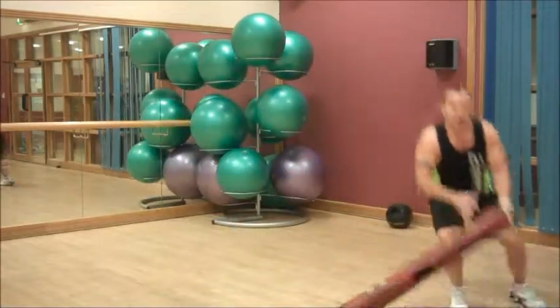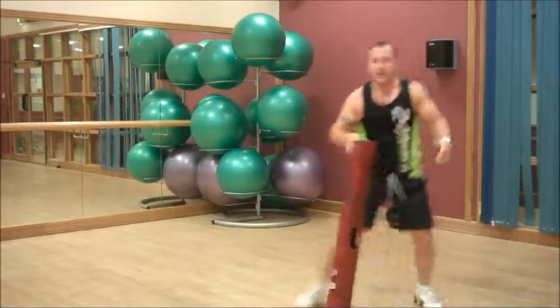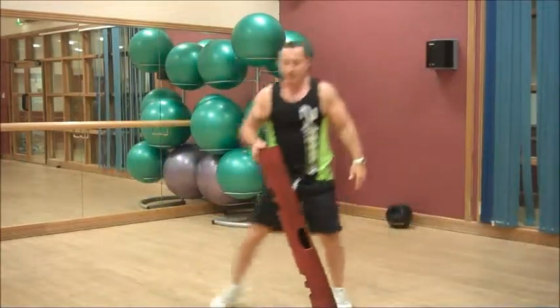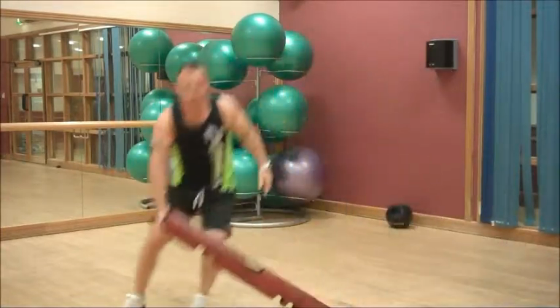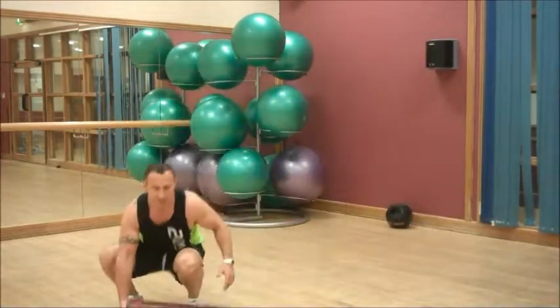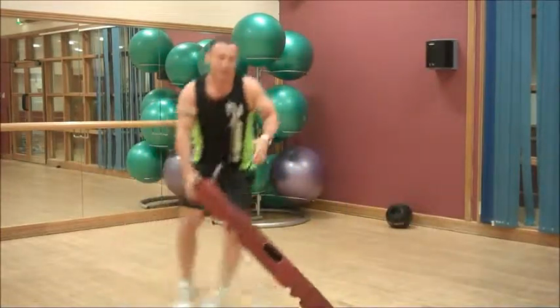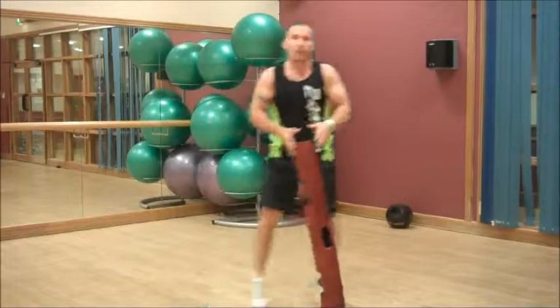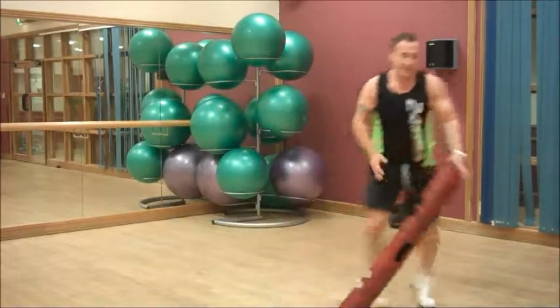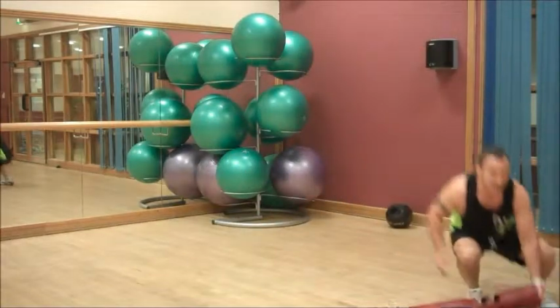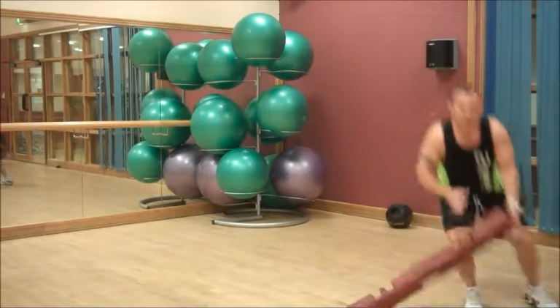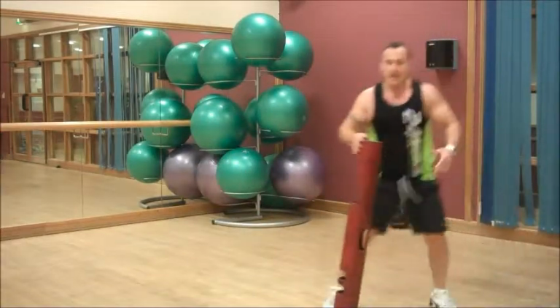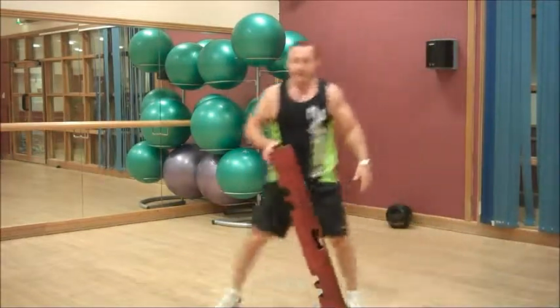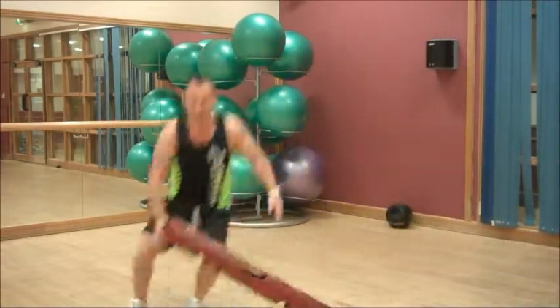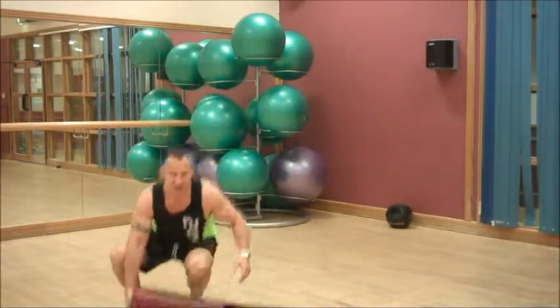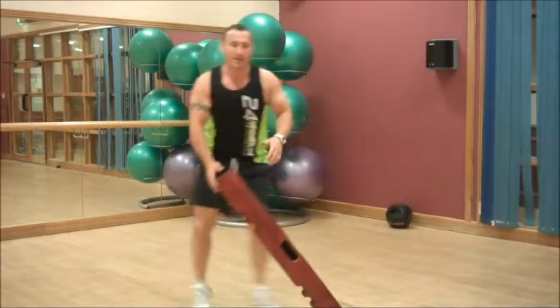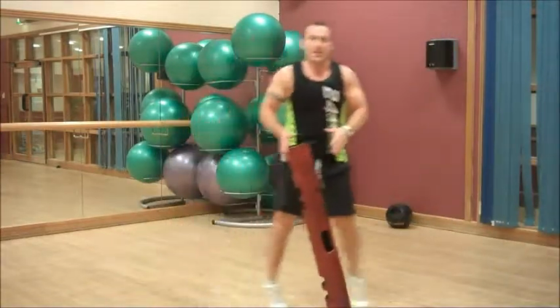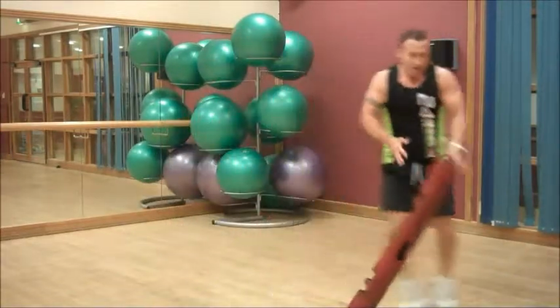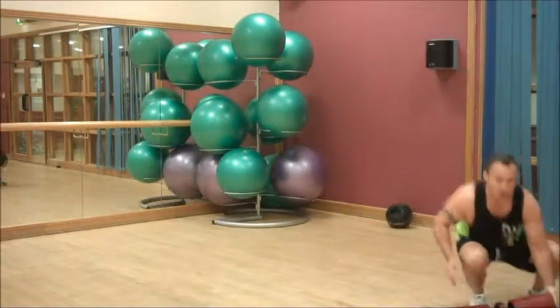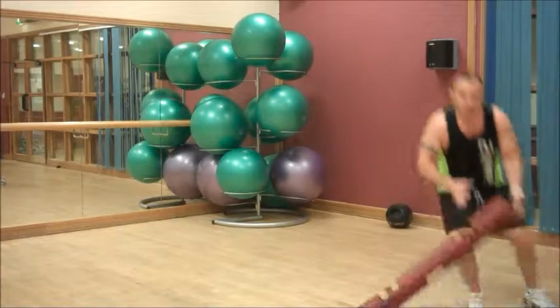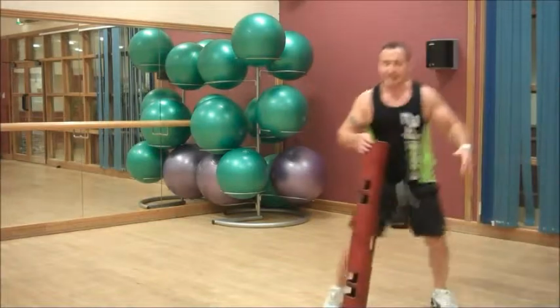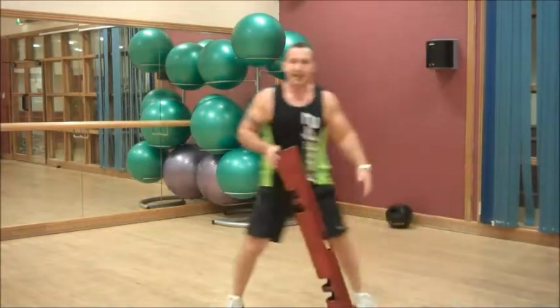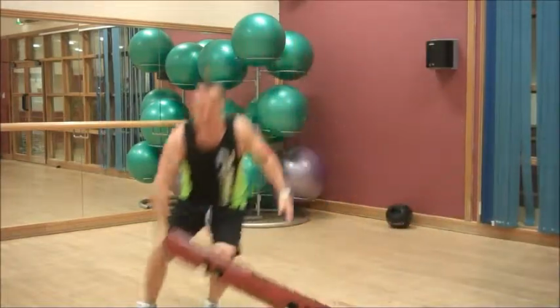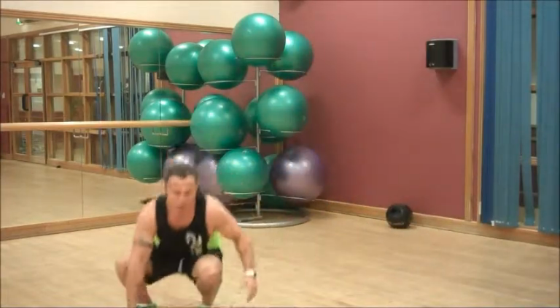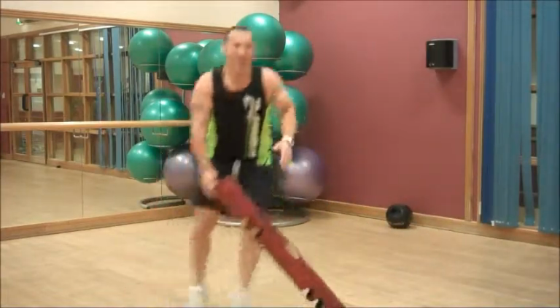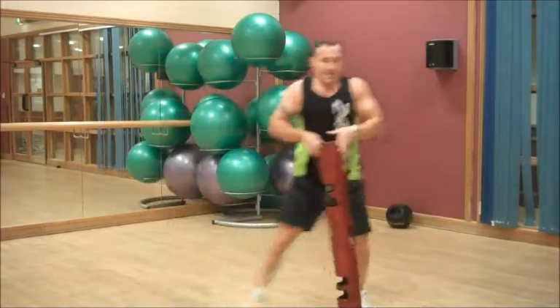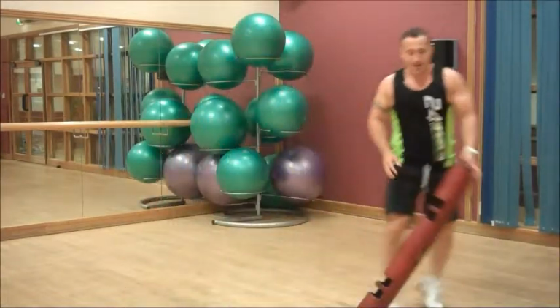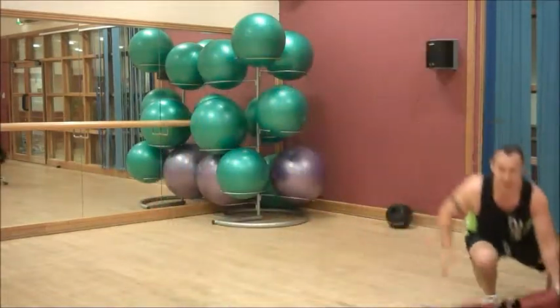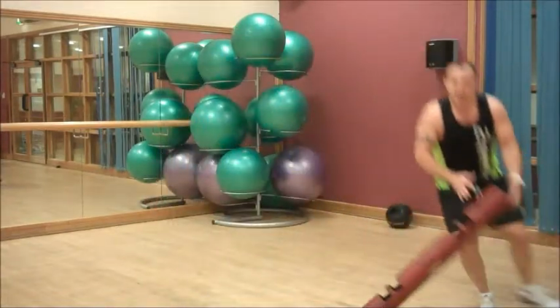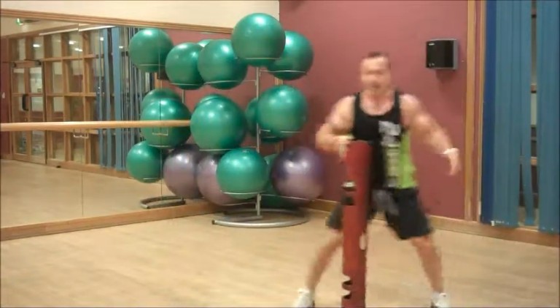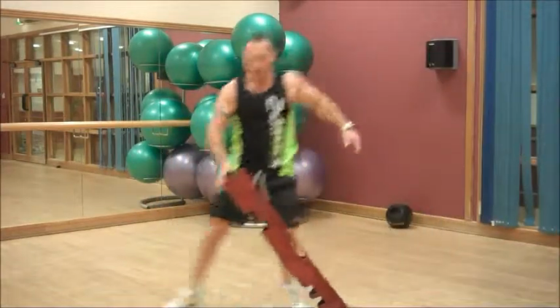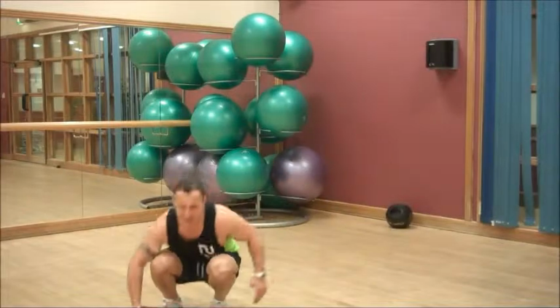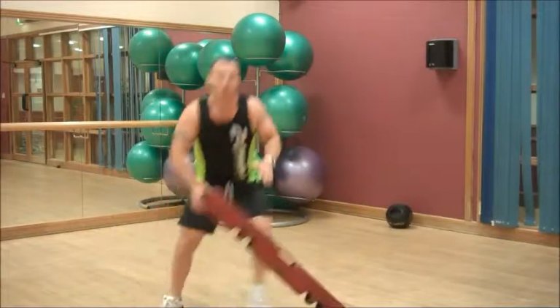Squat. Shuffle and squat. Keep it going. Keep it going. Like I said, 15 each side or 60 seconds. Last one — and squat.